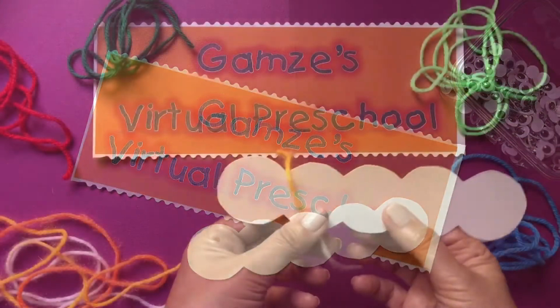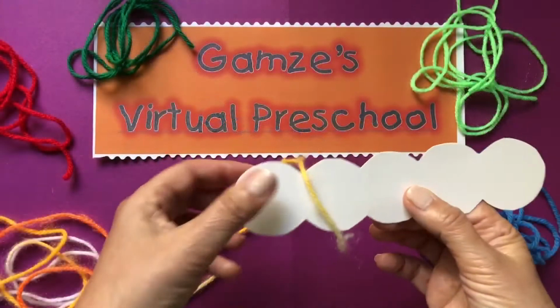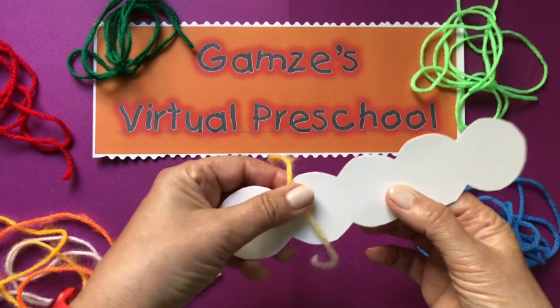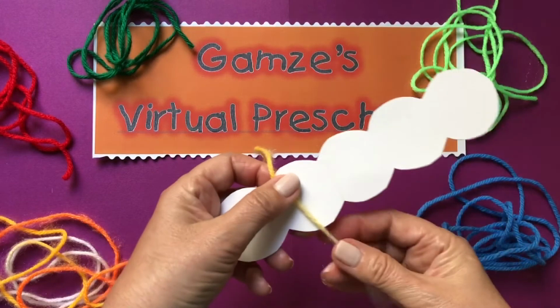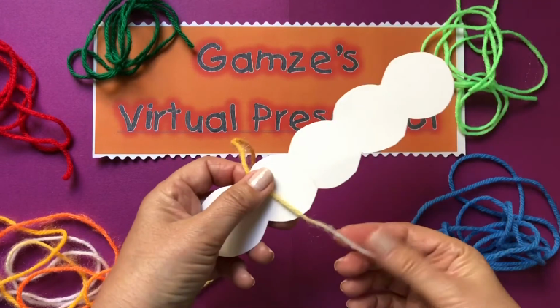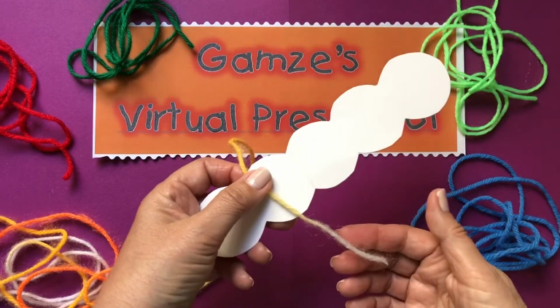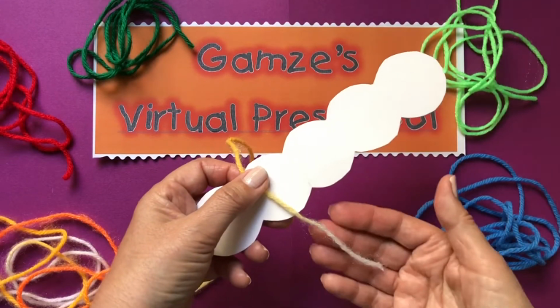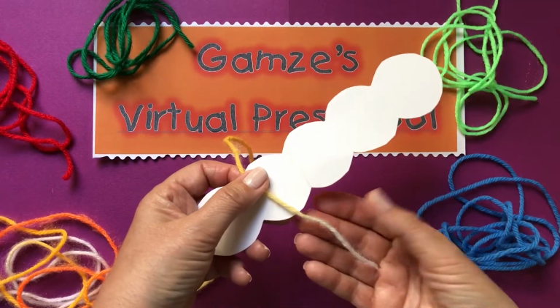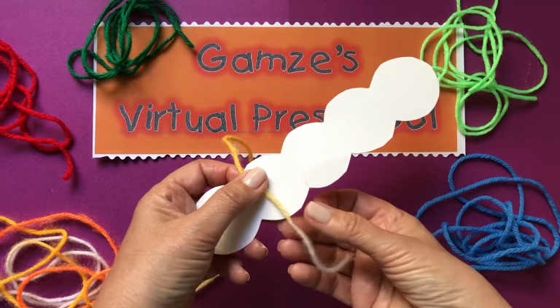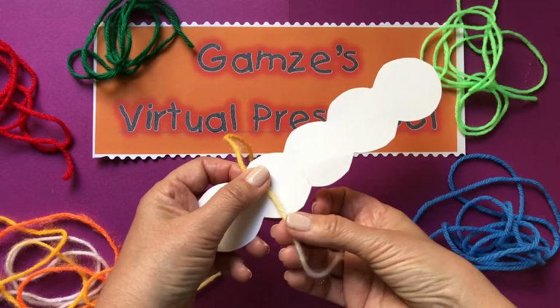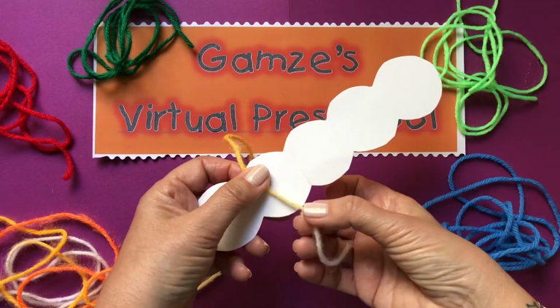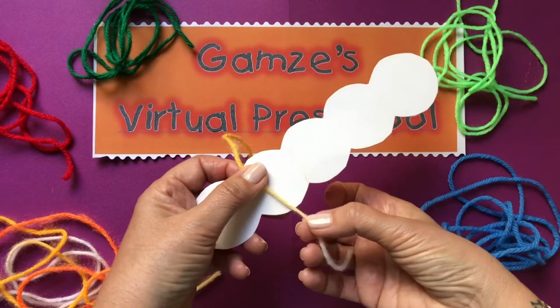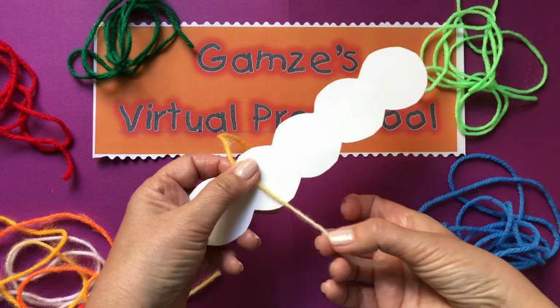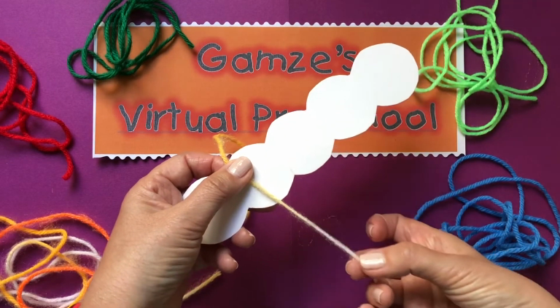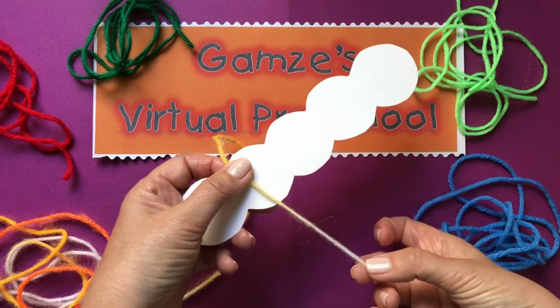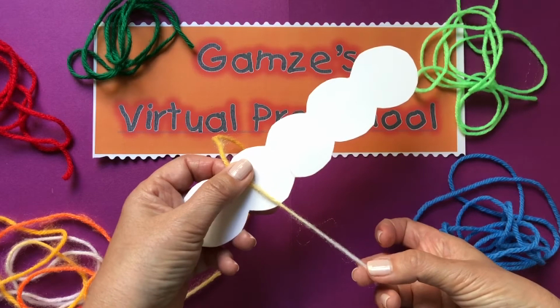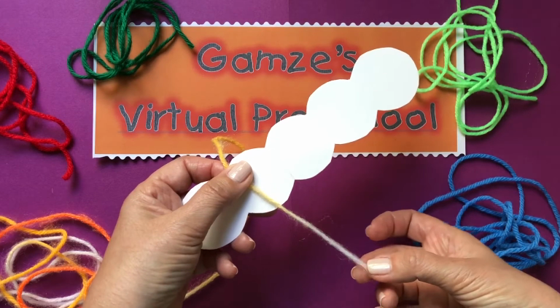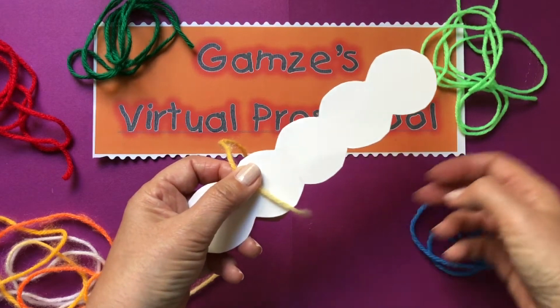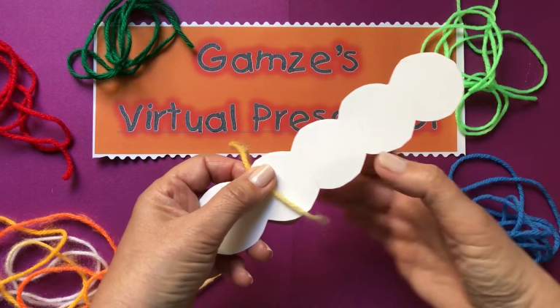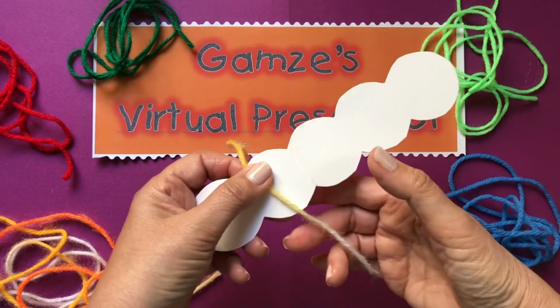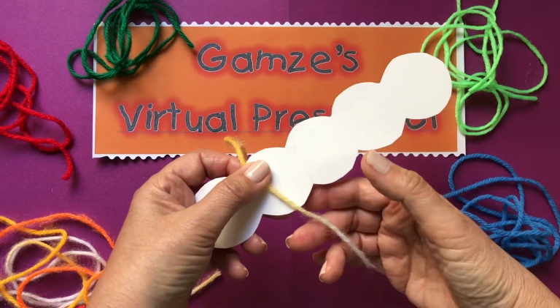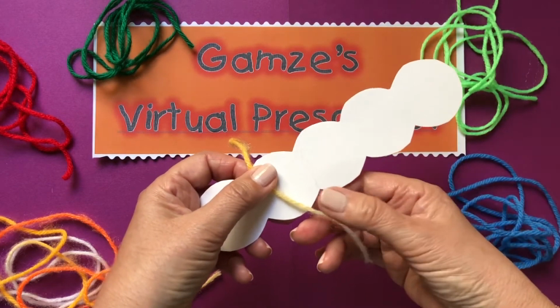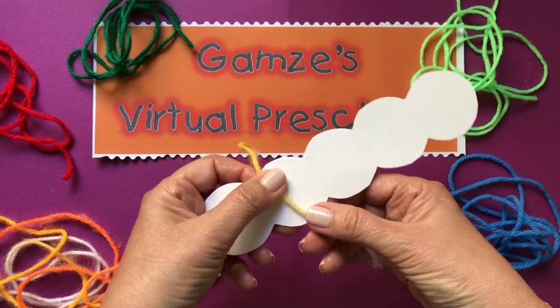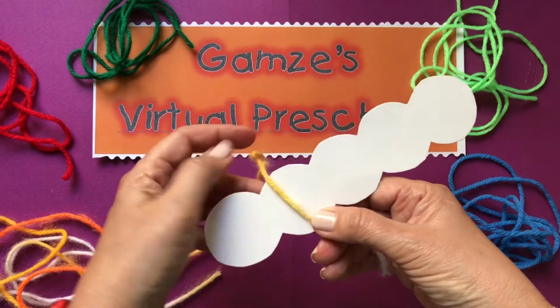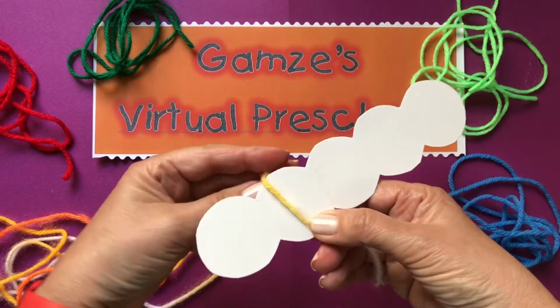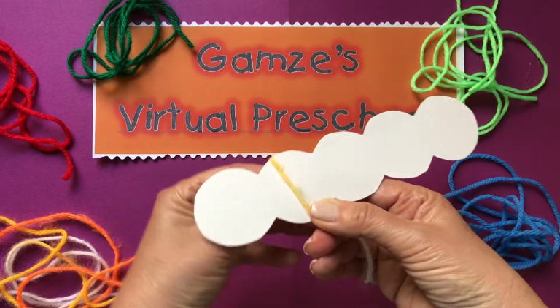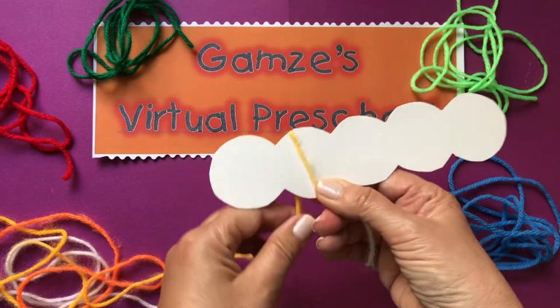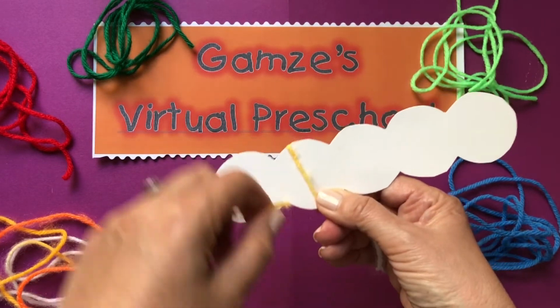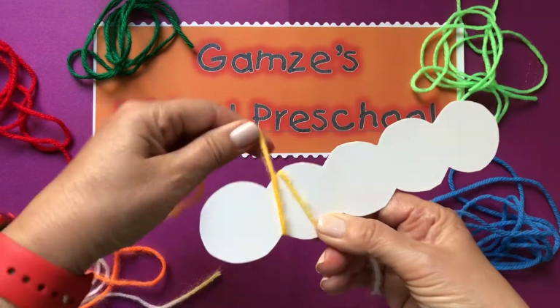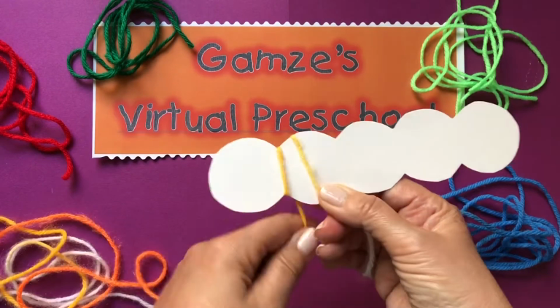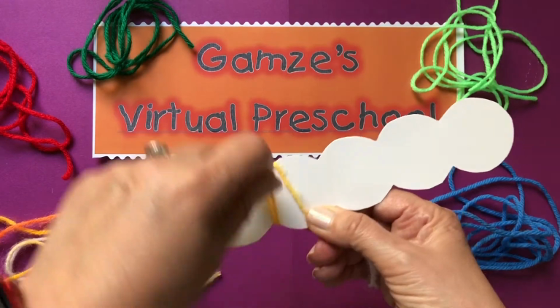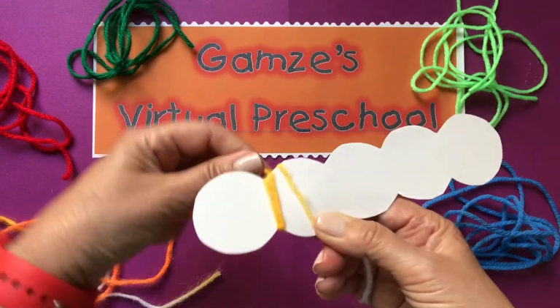When I start wrapping the yarn I am going to leave the end out this way. We are going to use it as its feet later on. So I will start wrapping.